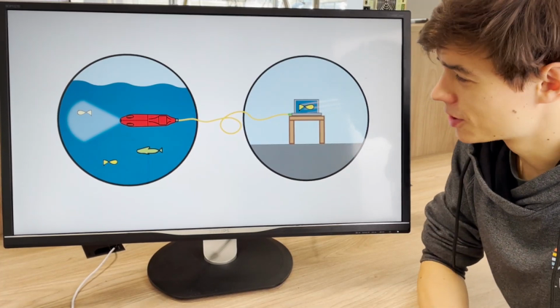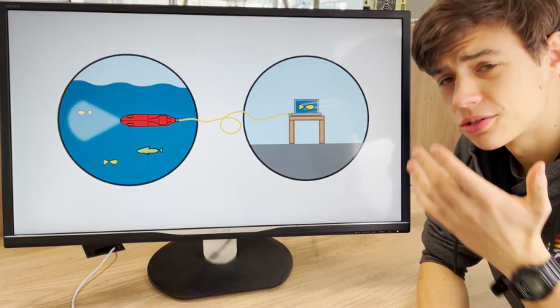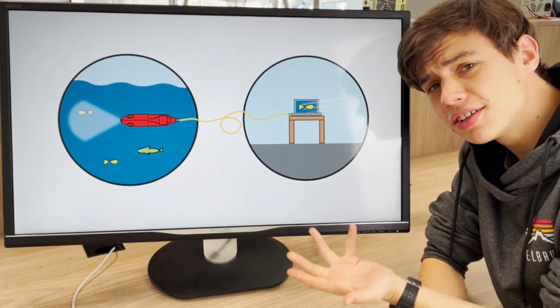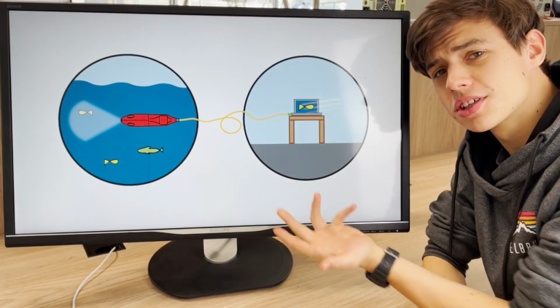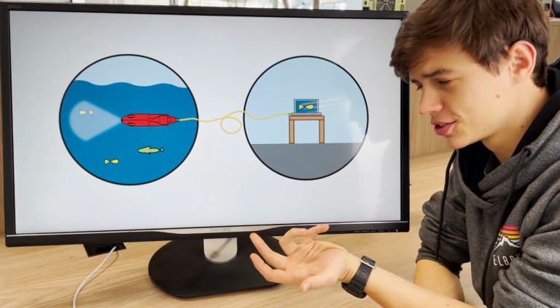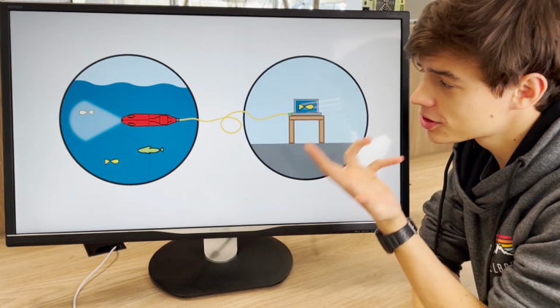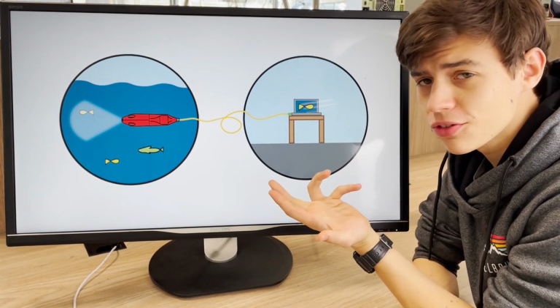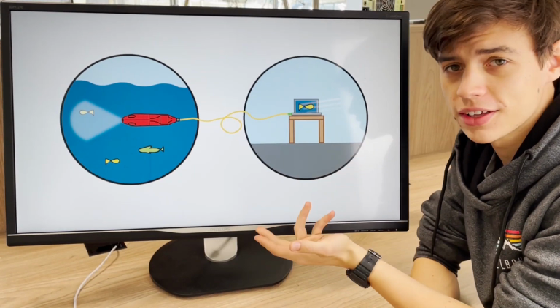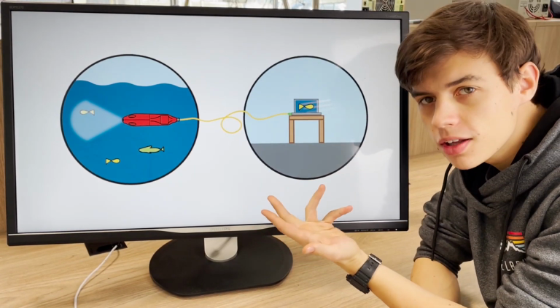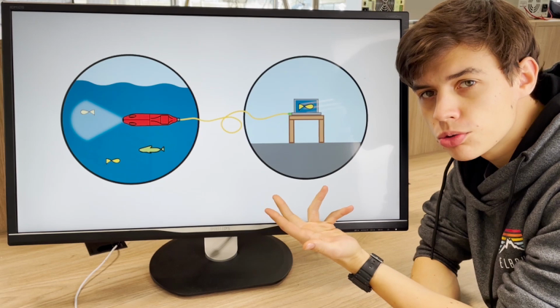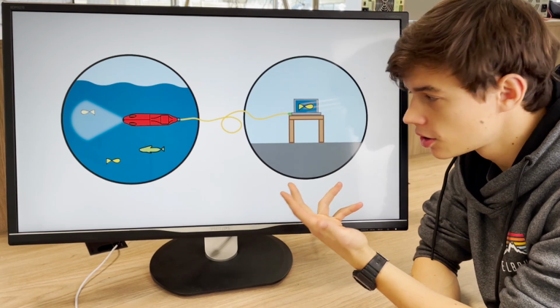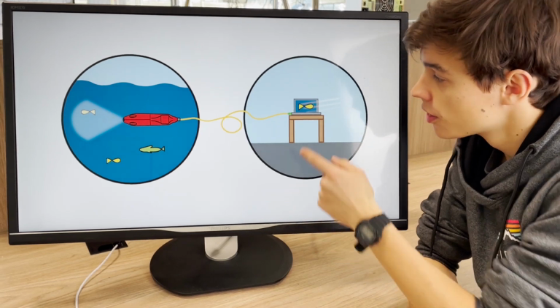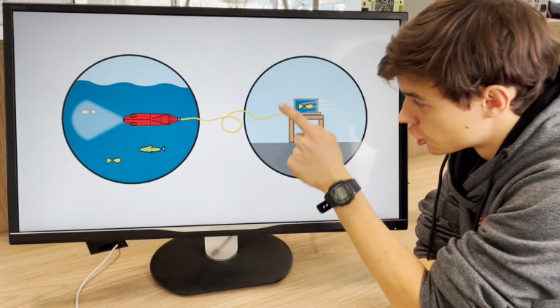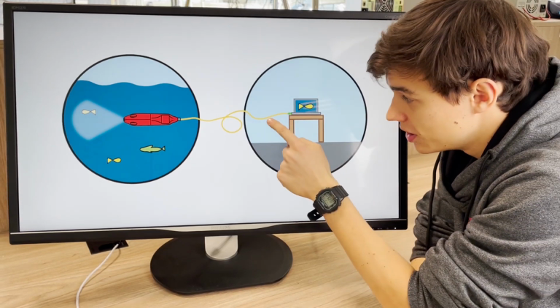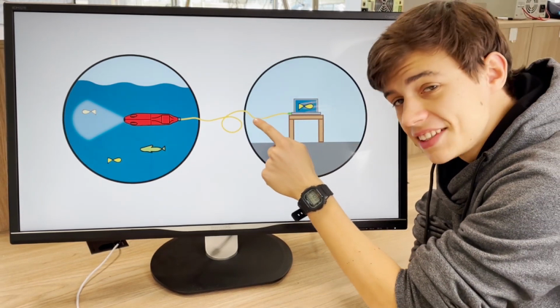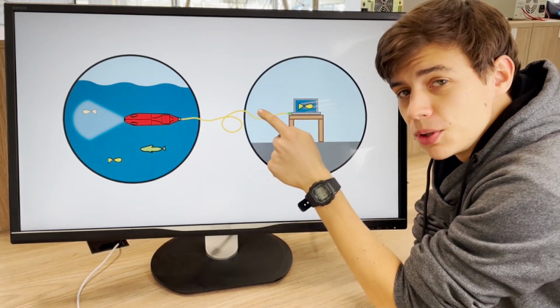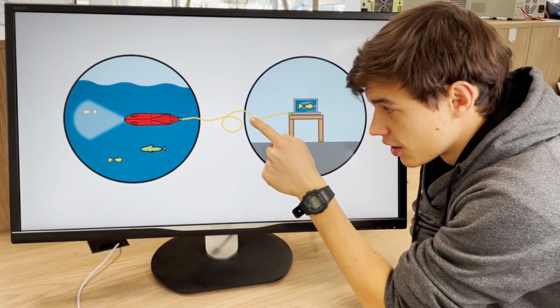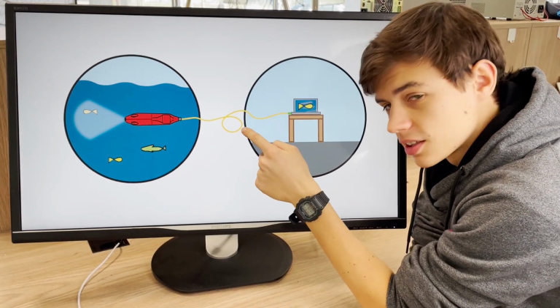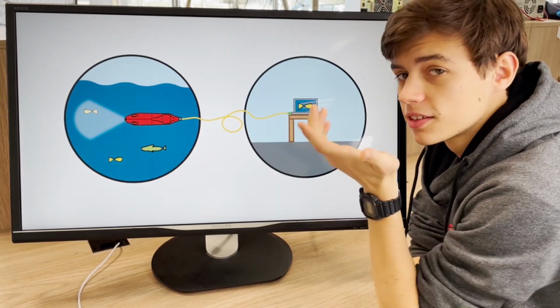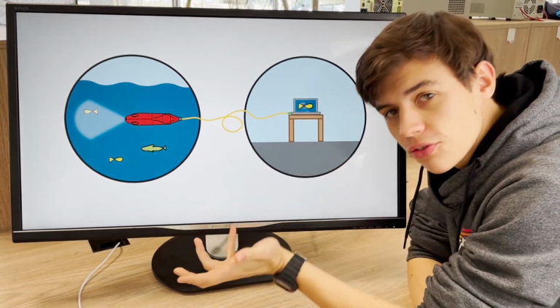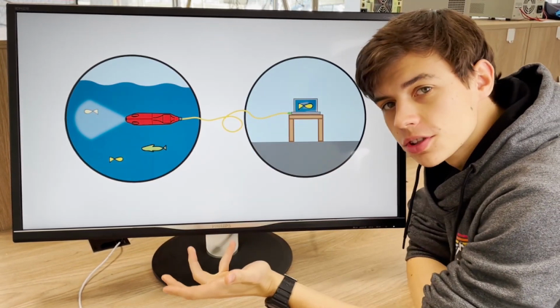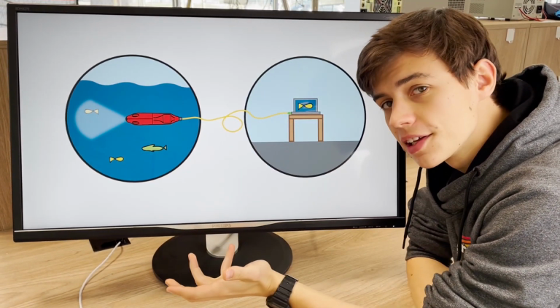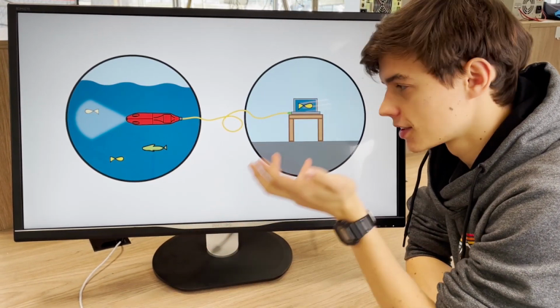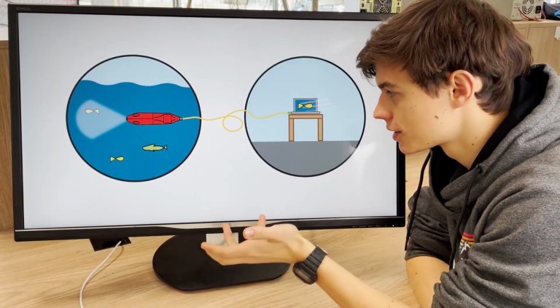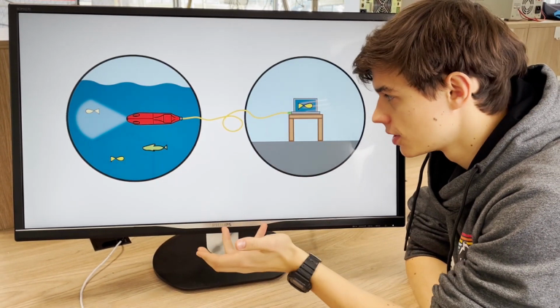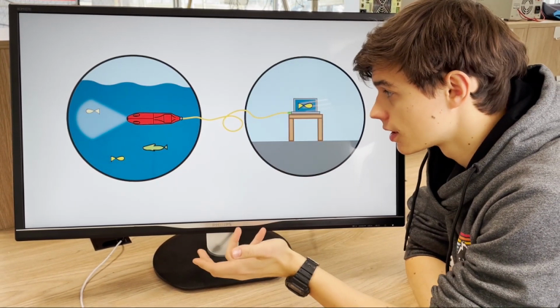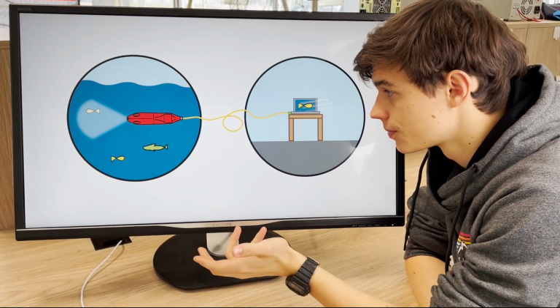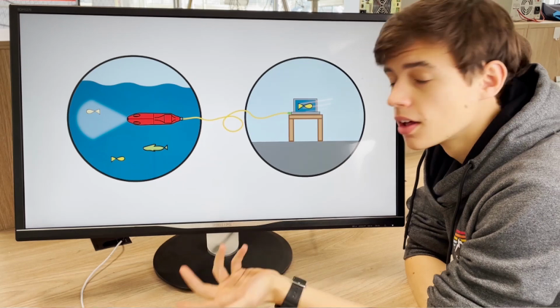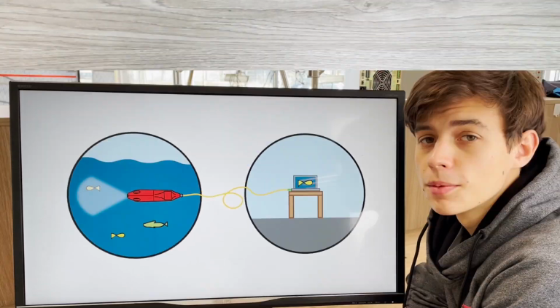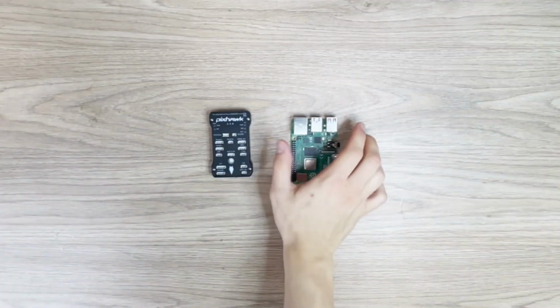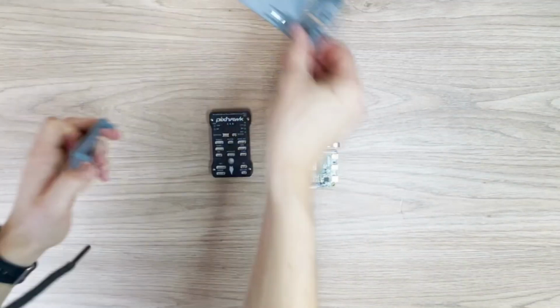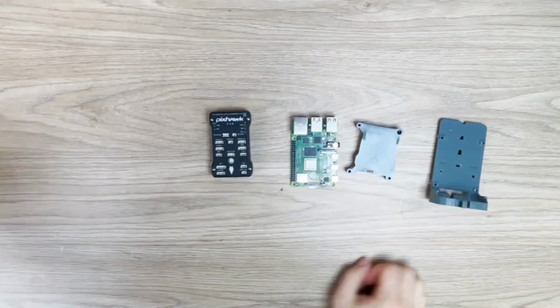Because radio signals don't travel well underwater, the drone needs to be wired — and it unfortunately is as simple as that. Let's assemble it.